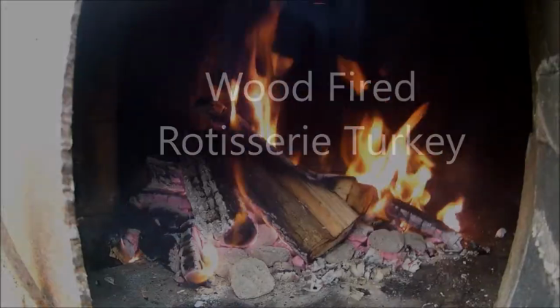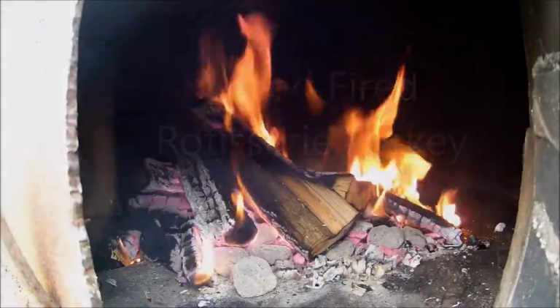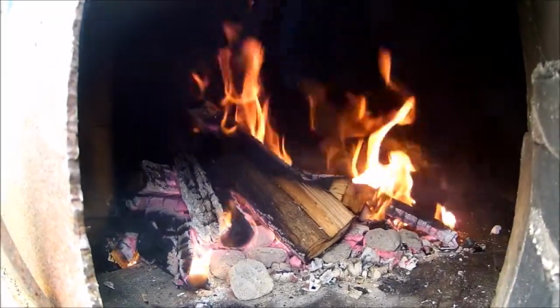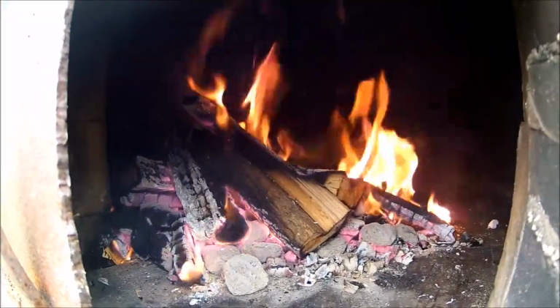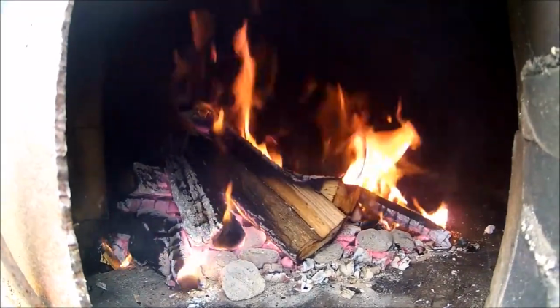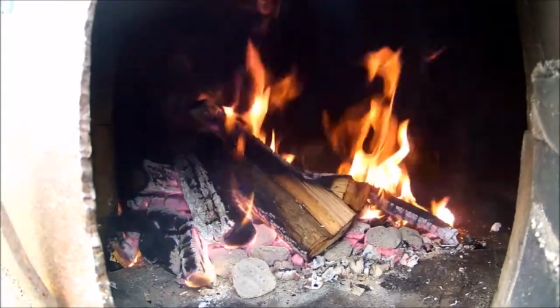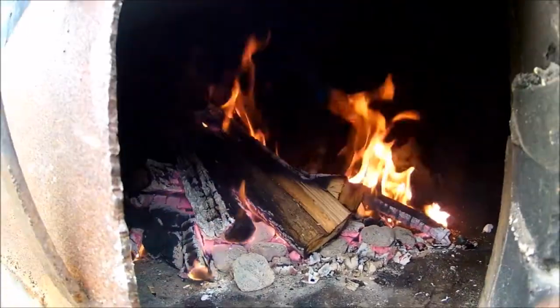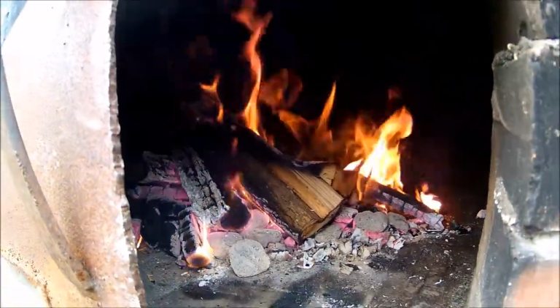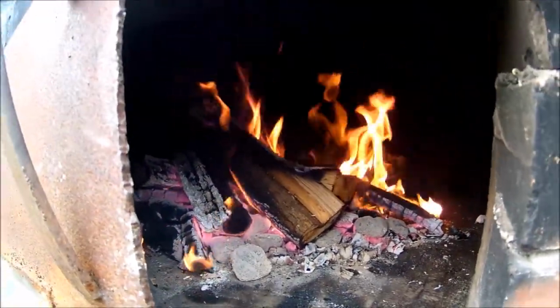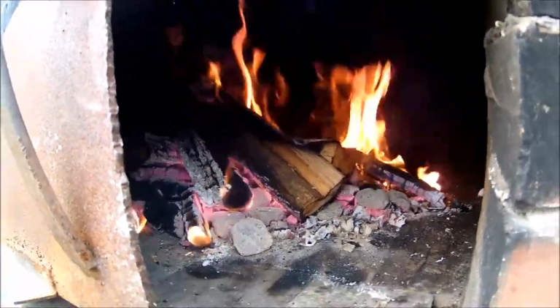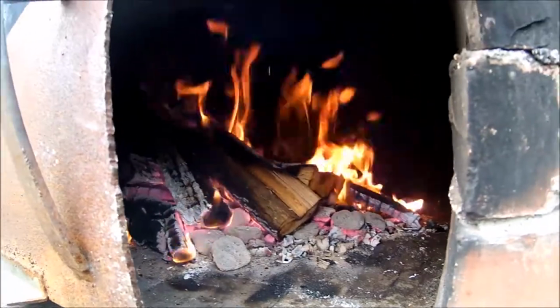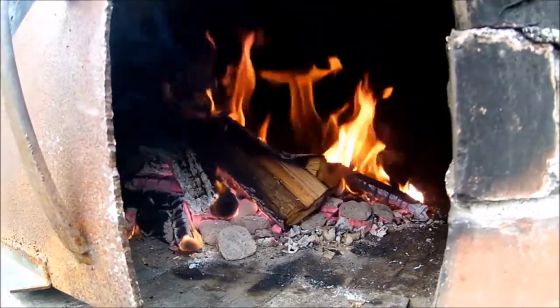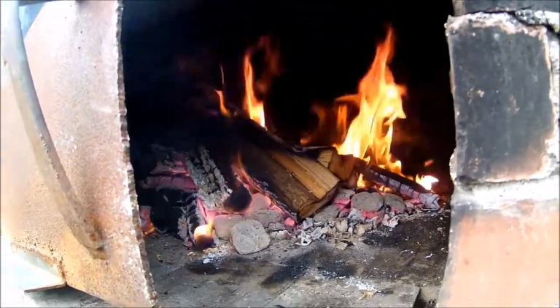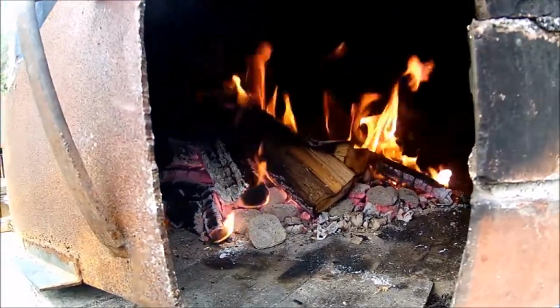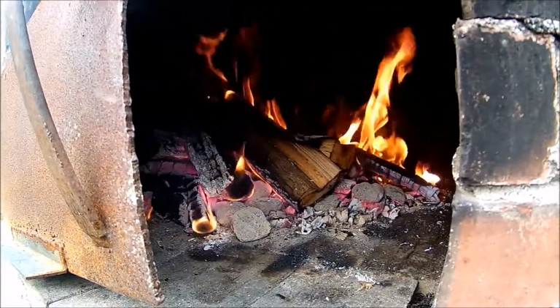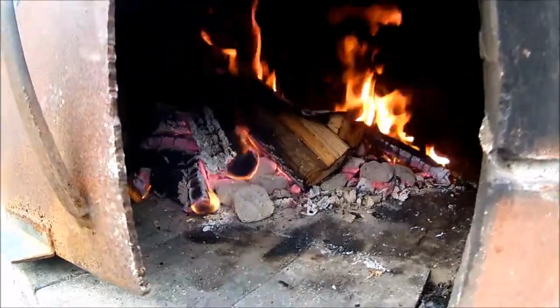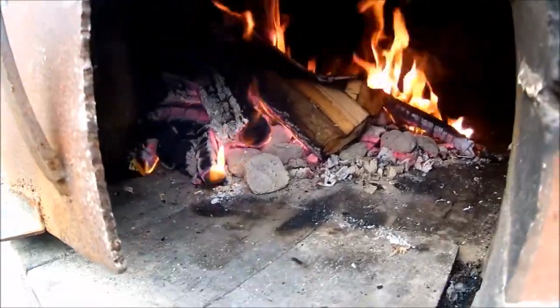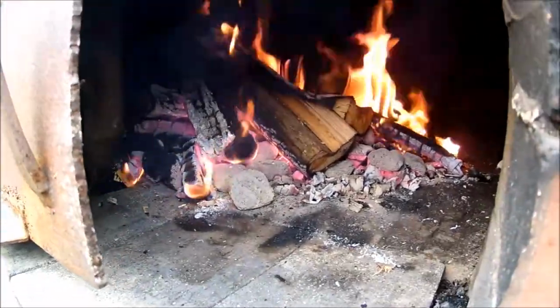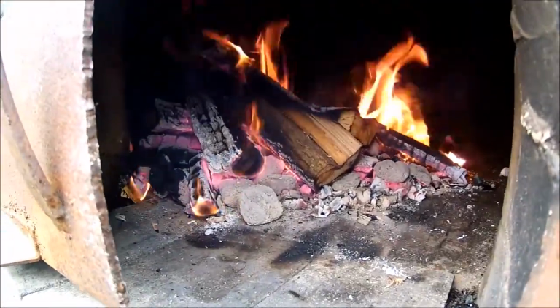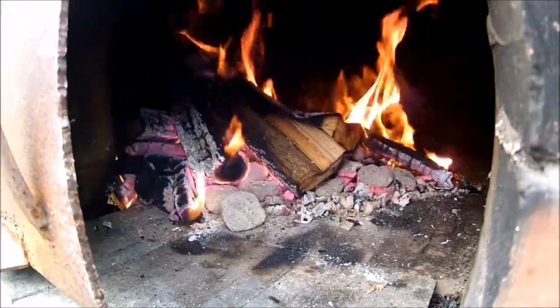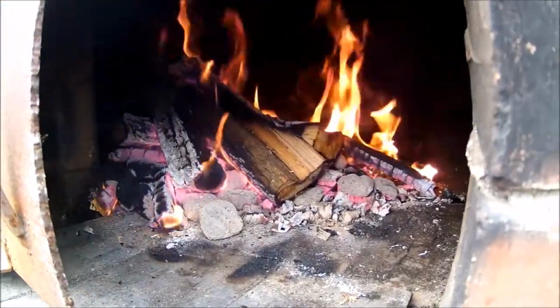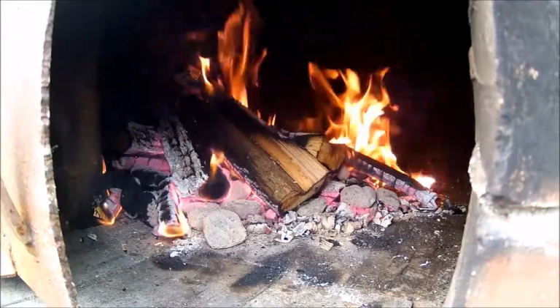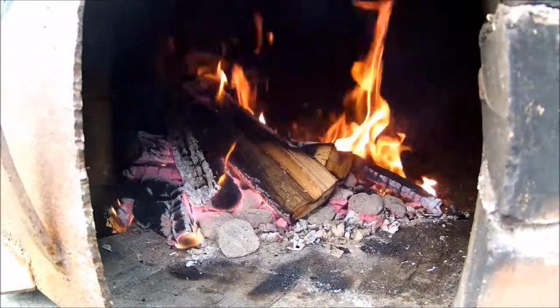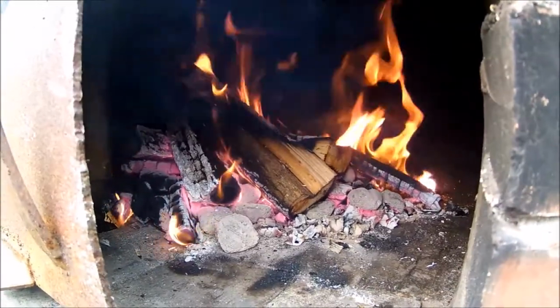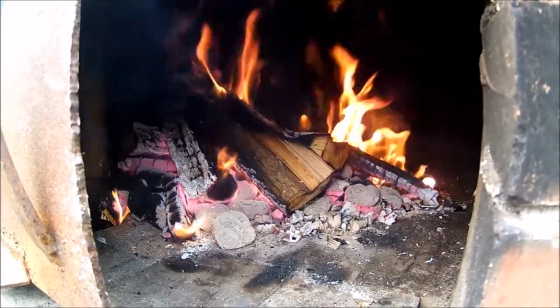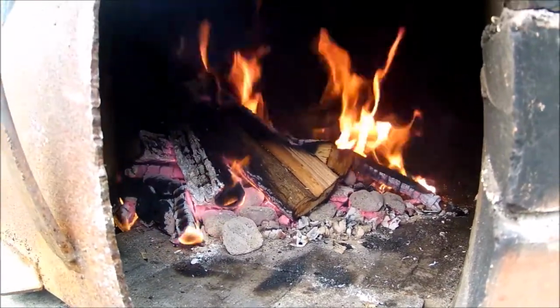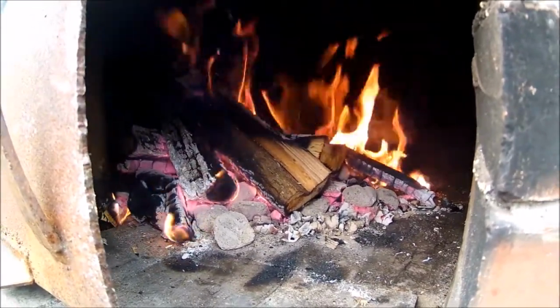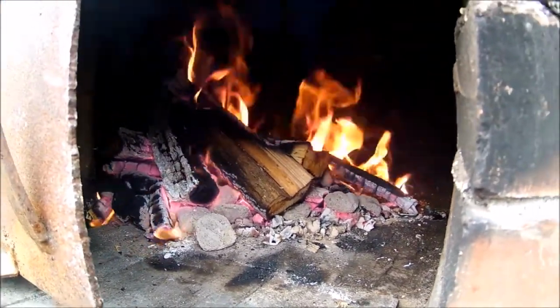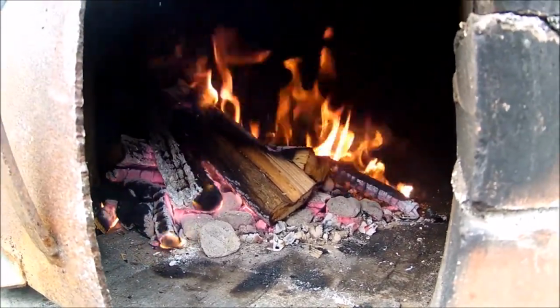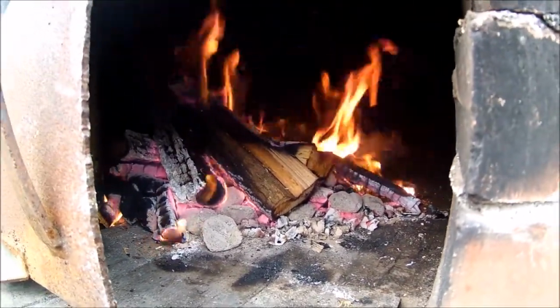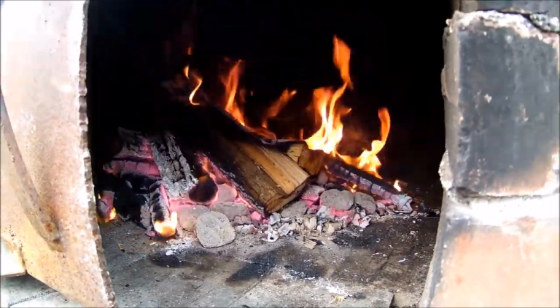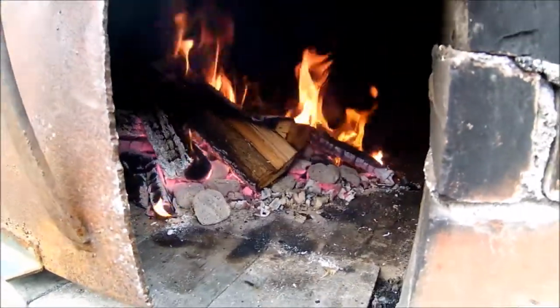We're back at the pizza oven. We've got a good fire going with some hardwood in there, a little bit of charcoal, because I'm going to try cooking a turkey today on the rotisserie, and it just fits in there, so it'll be good.